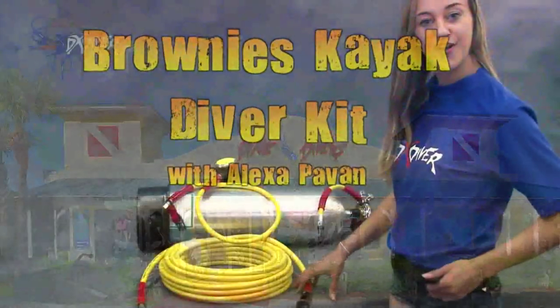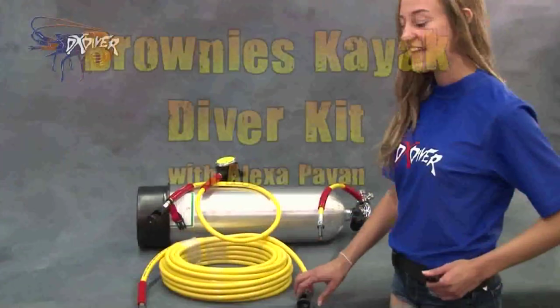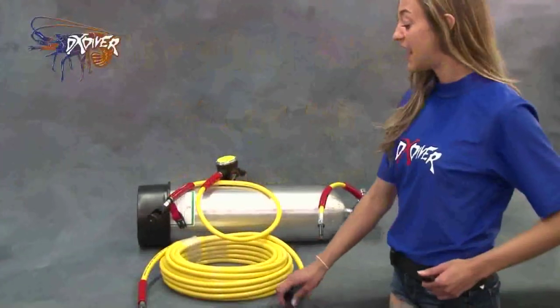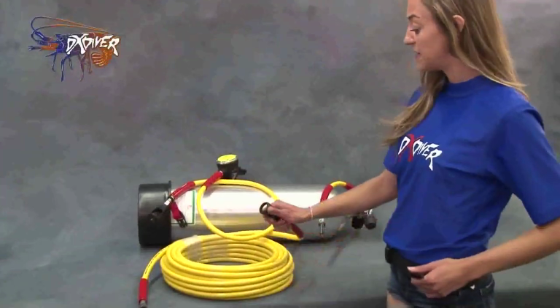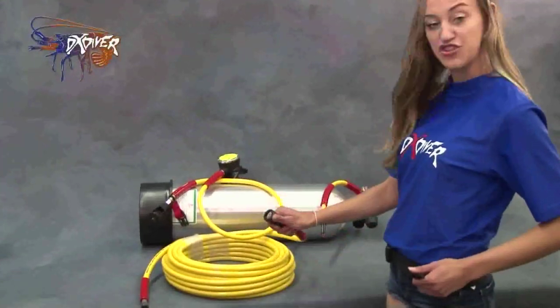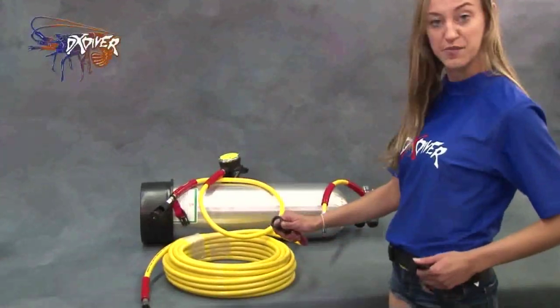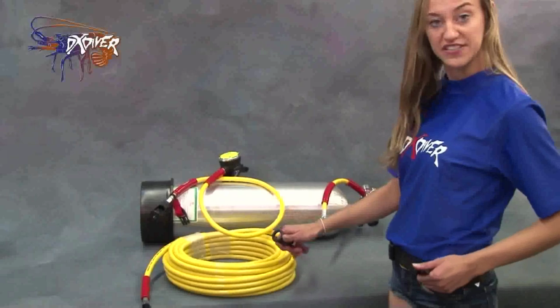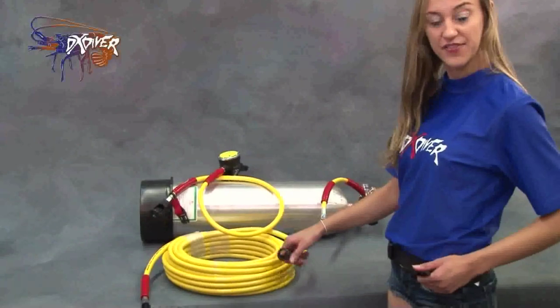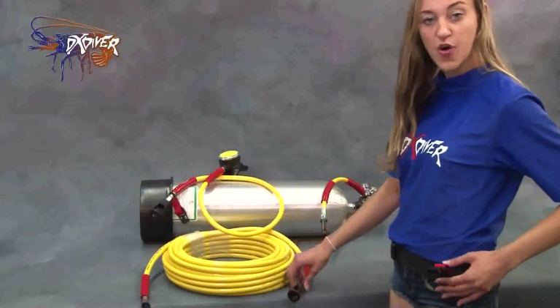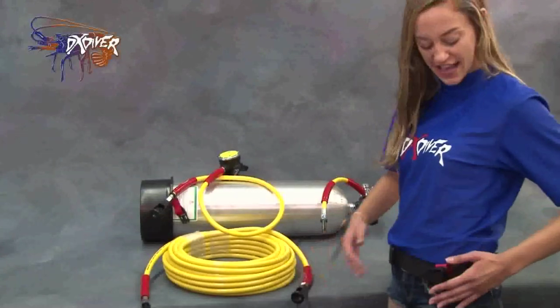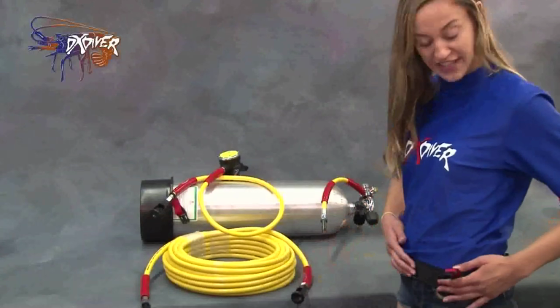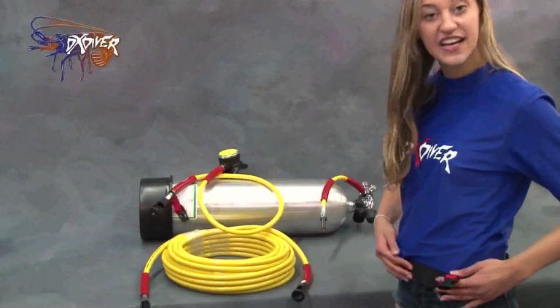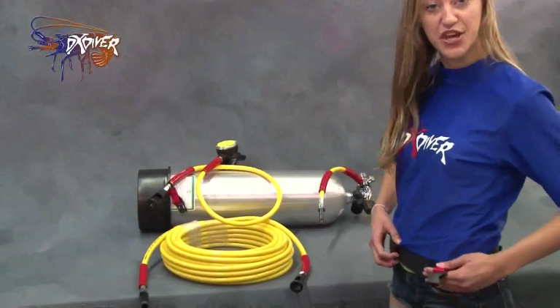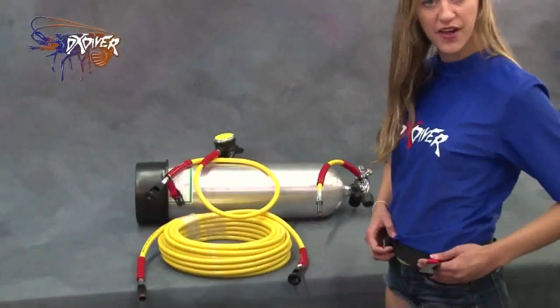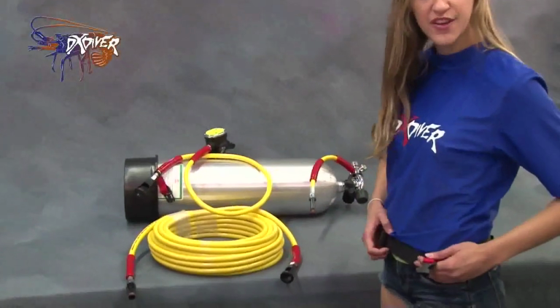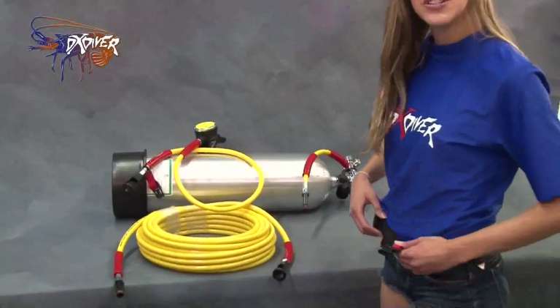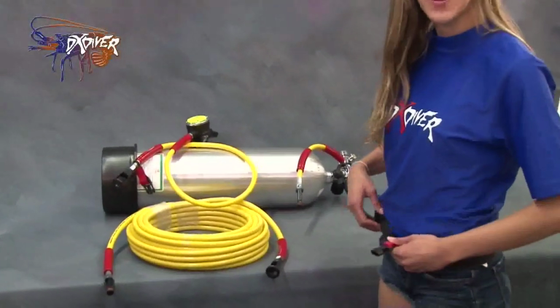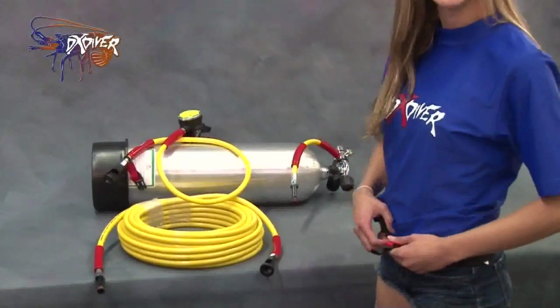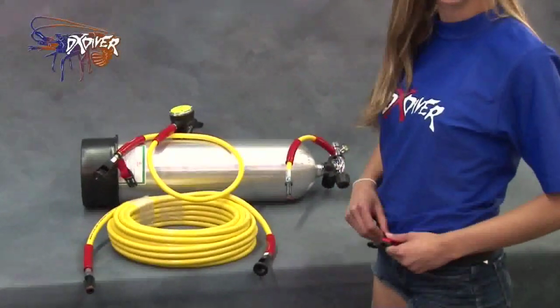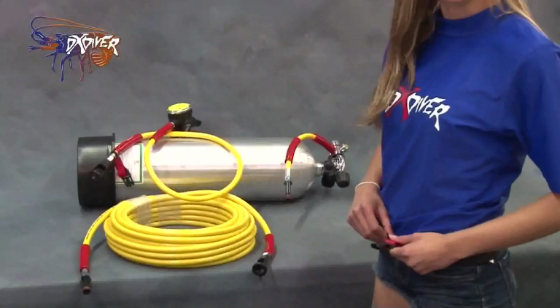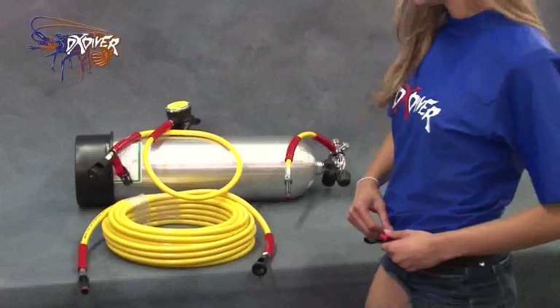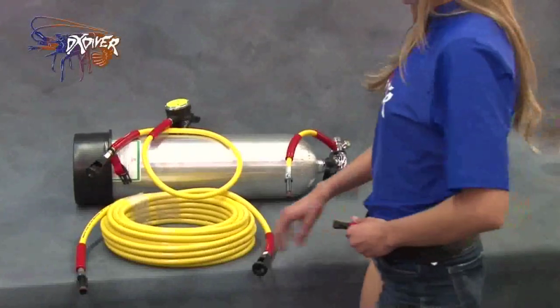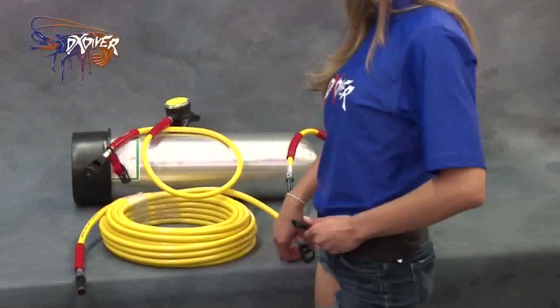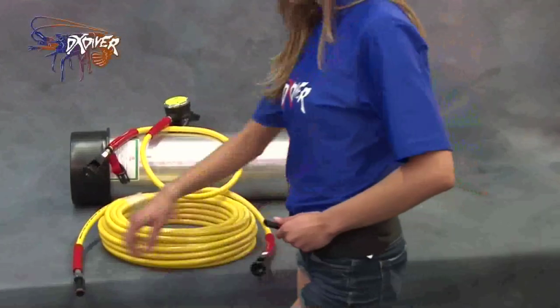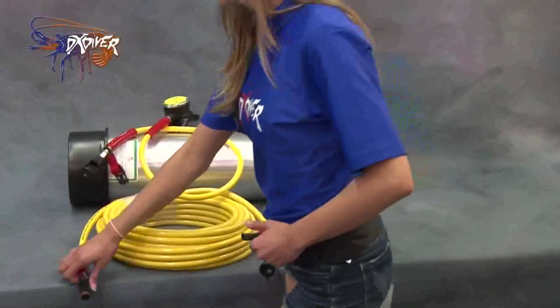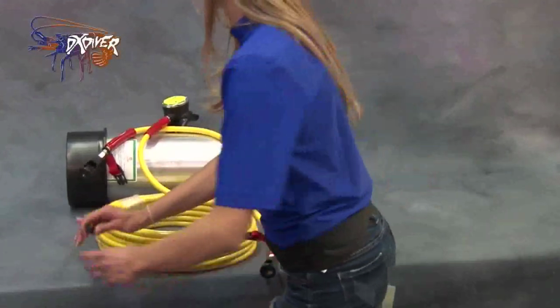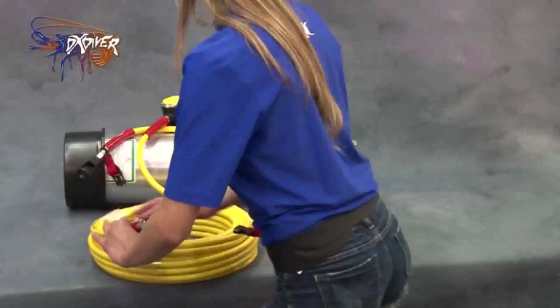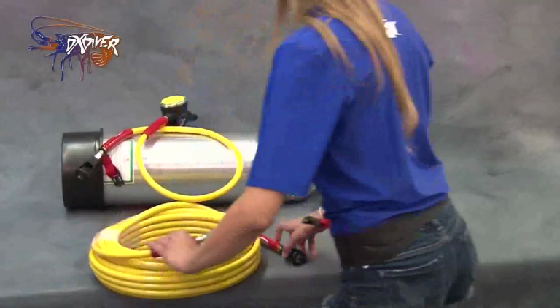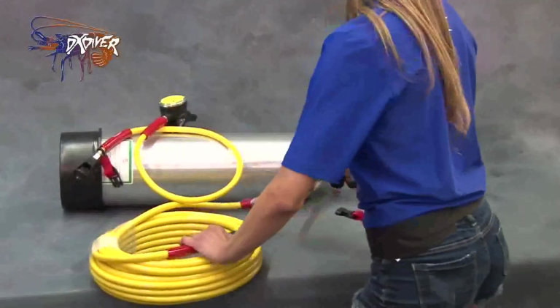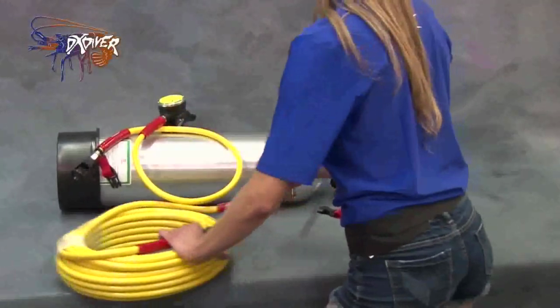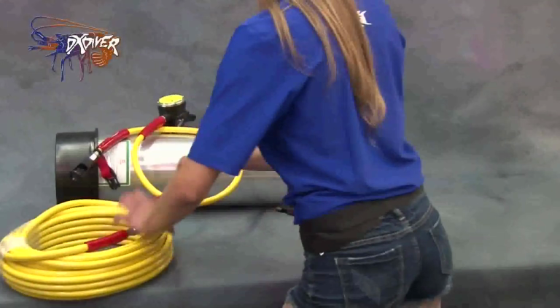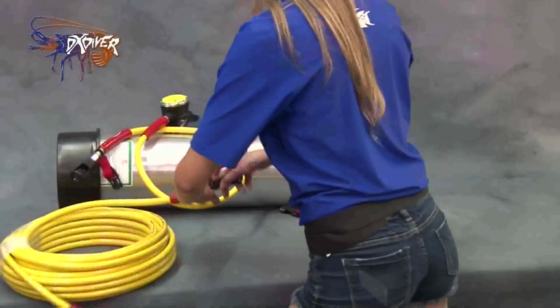Alright, now I'm going to demonstrate how to put it all together. What I have on here is the toe belt, which is great and essential for safety. I'm going to put it all together now and show you how it's done.